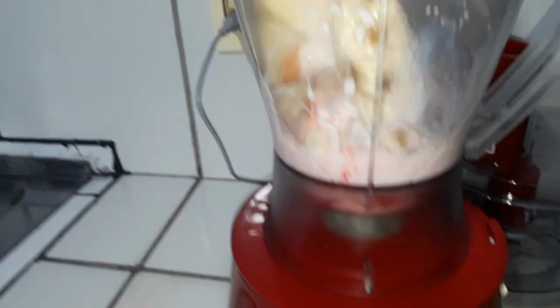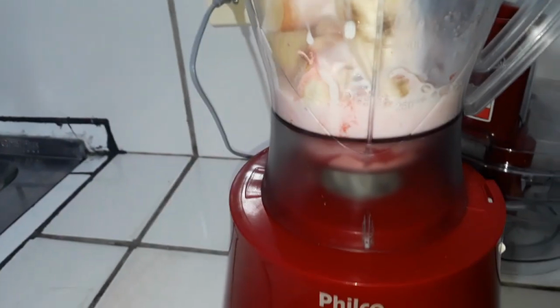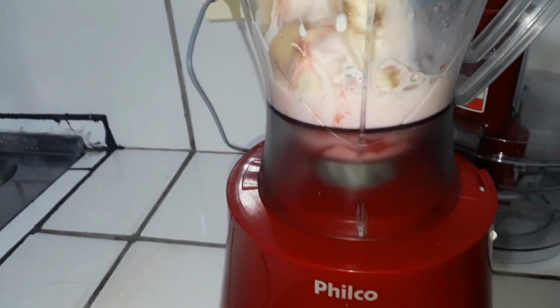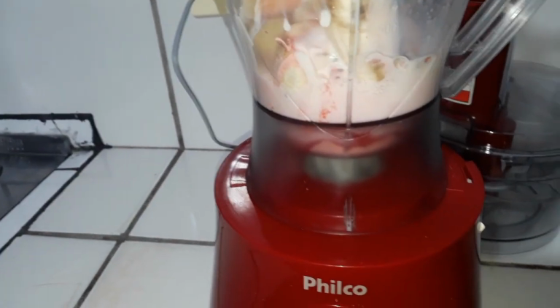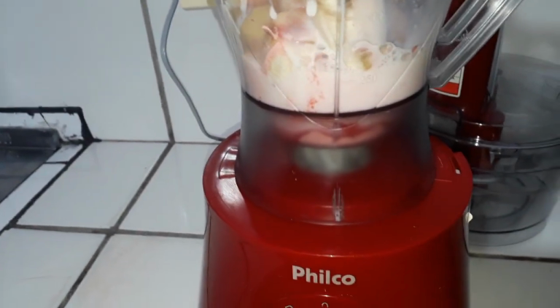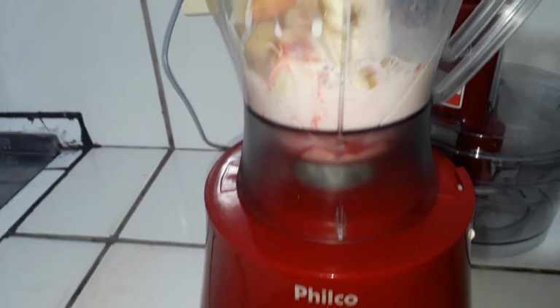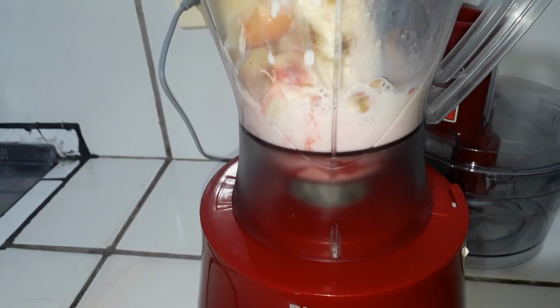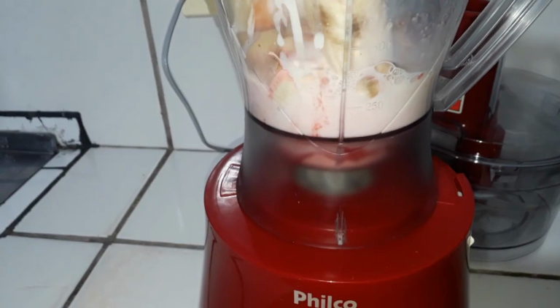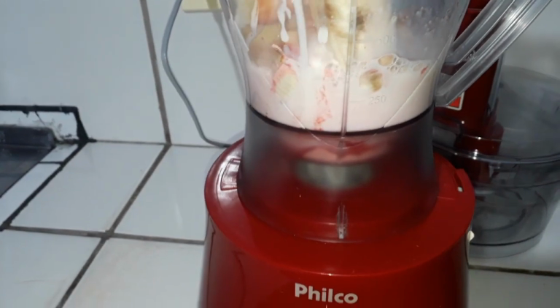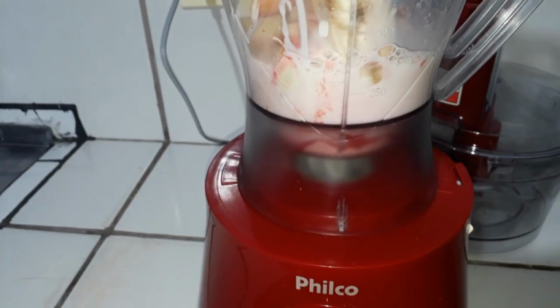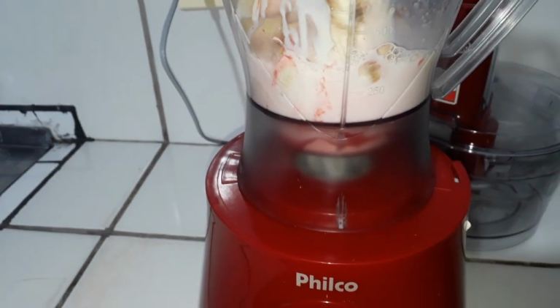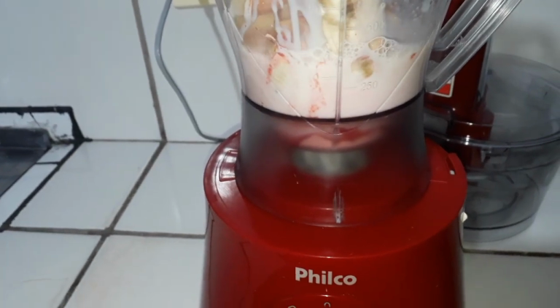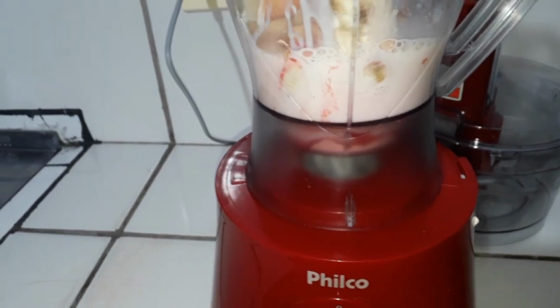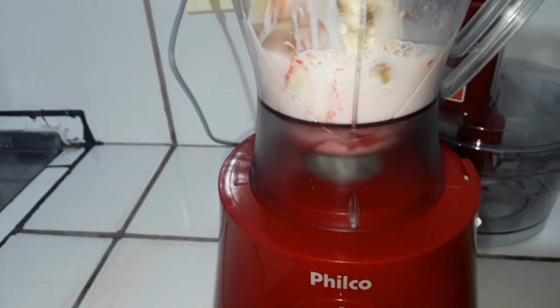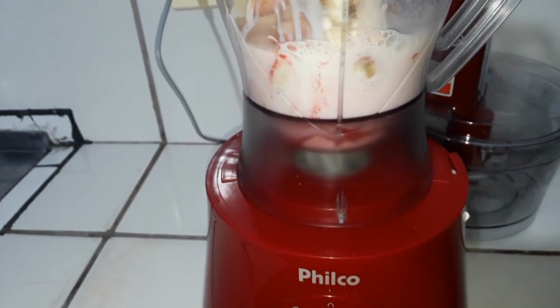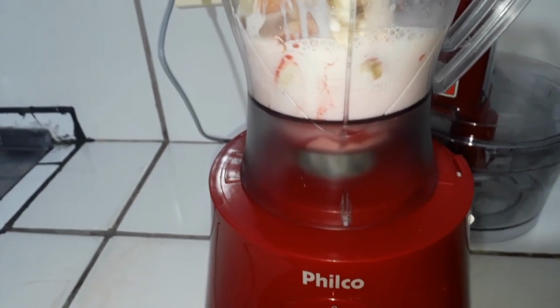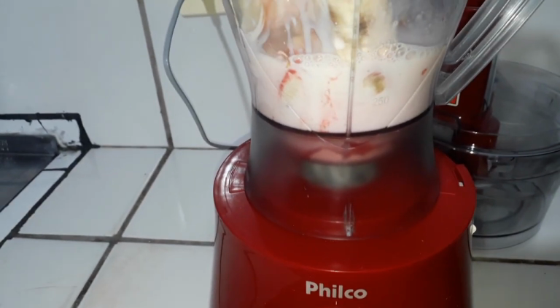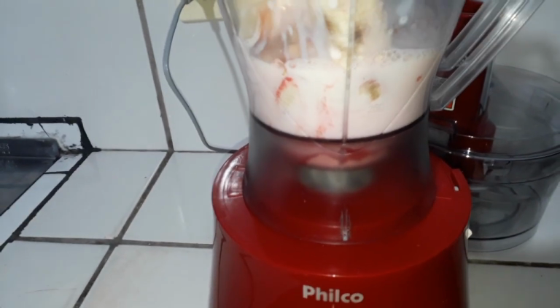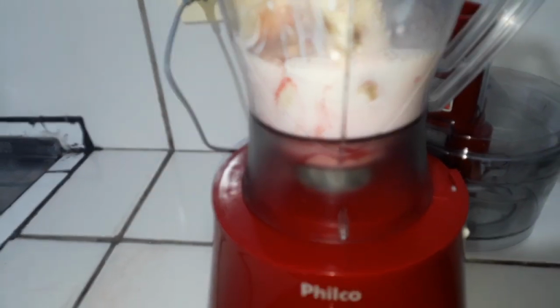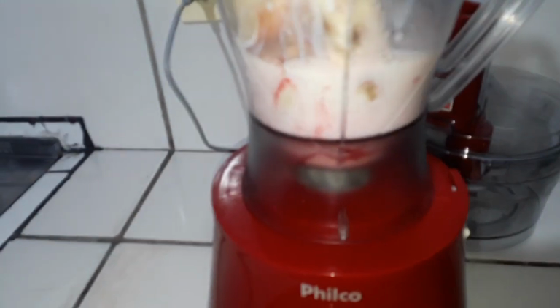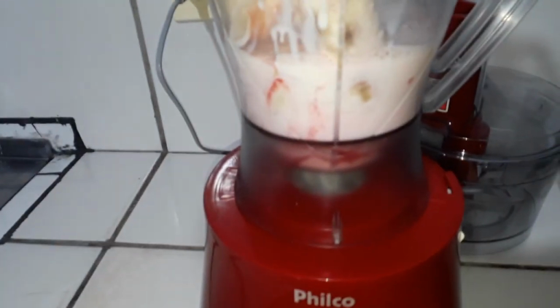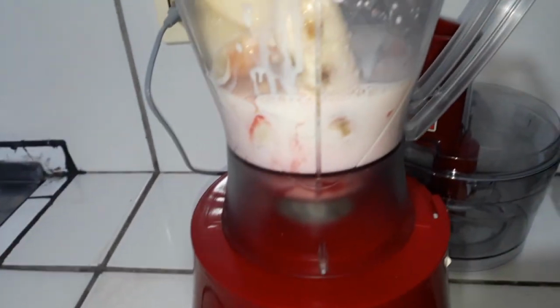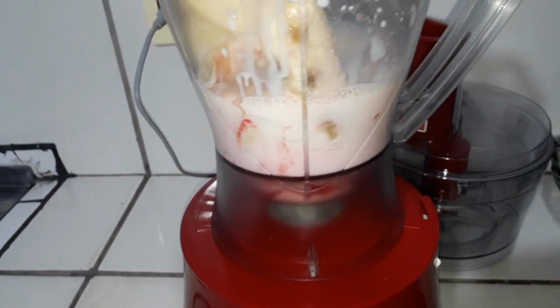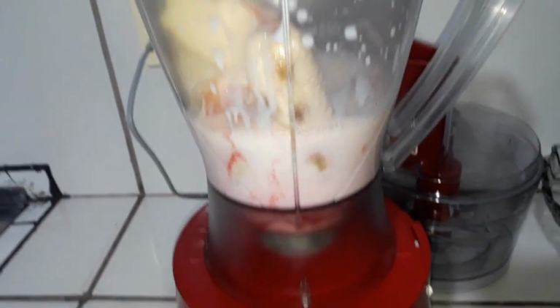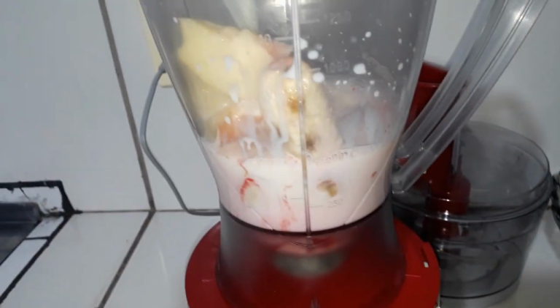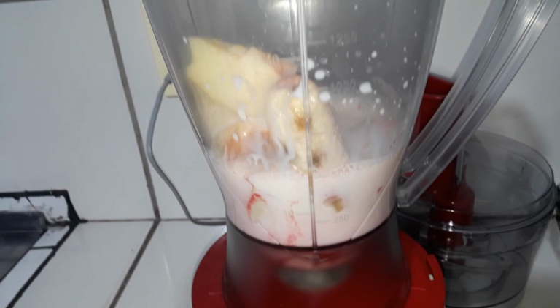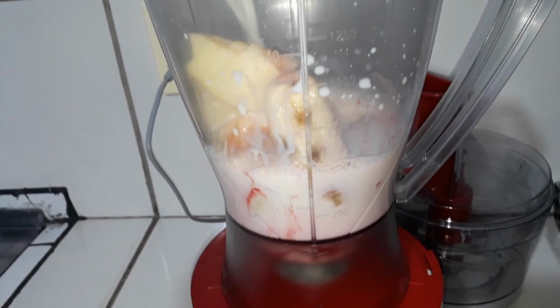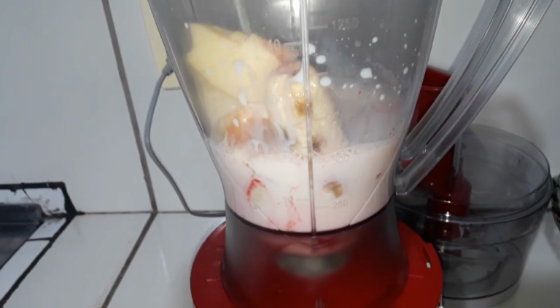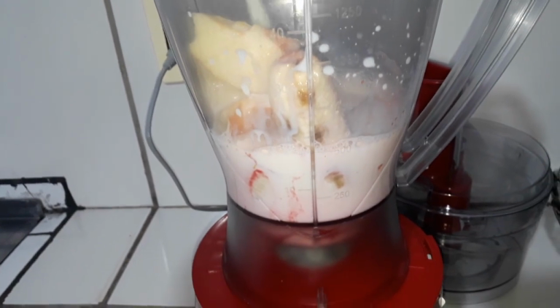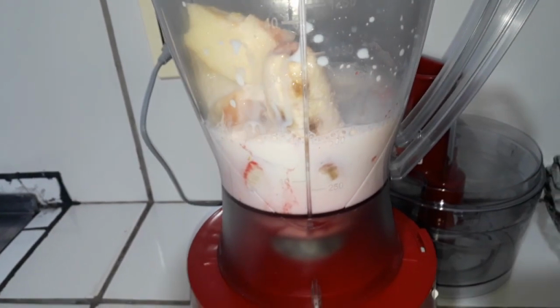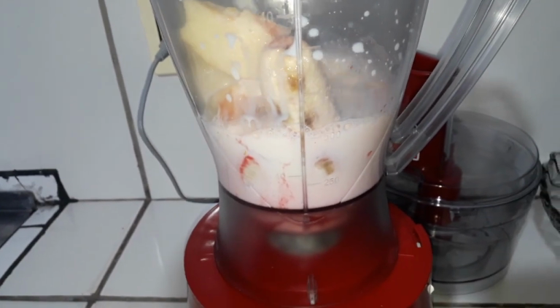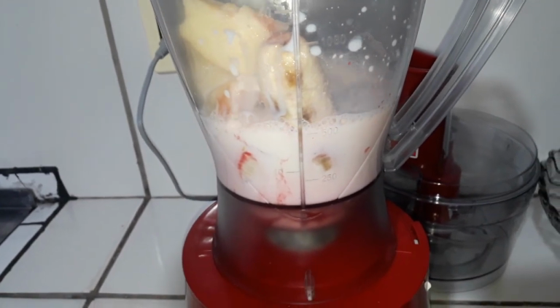Eu vou colocar aqui um pouquinho mais de 500 ml de leite e bater. Se ficar muito grosso, eu vou adicionar mais um pouco de leite.